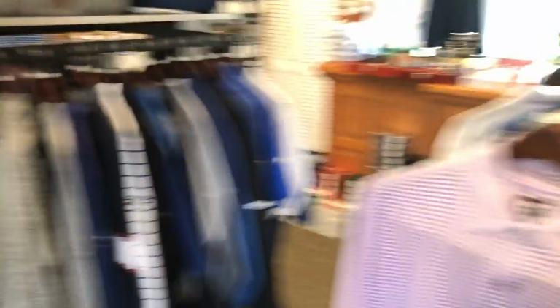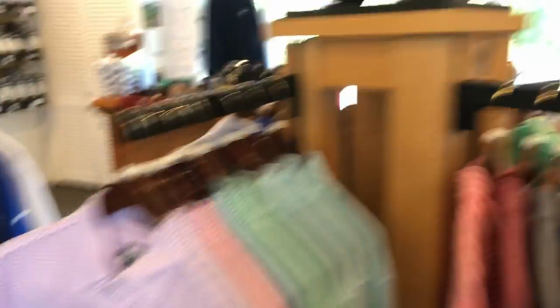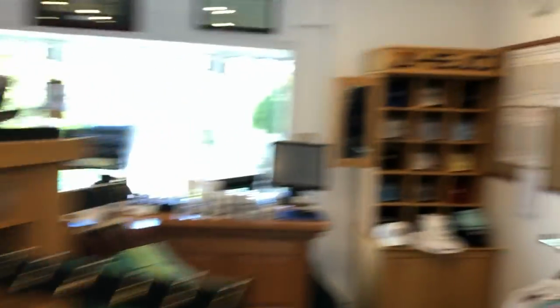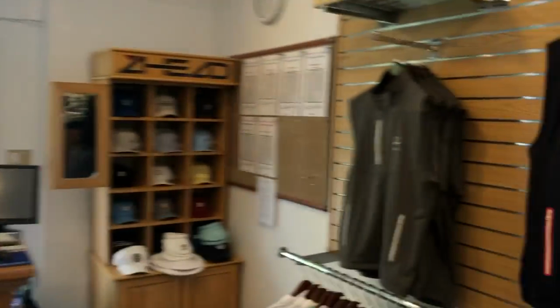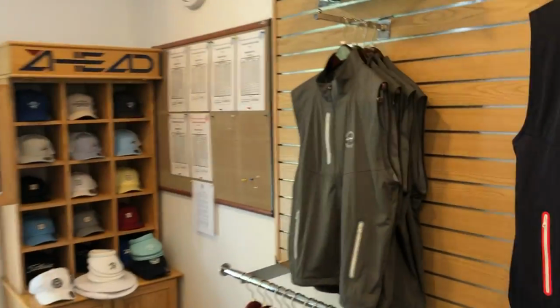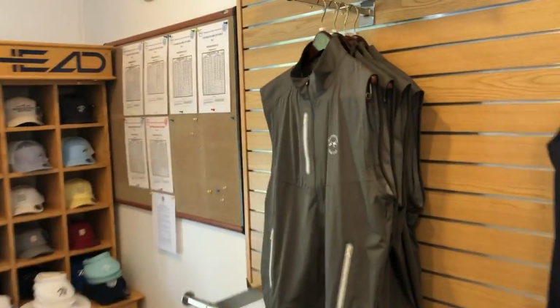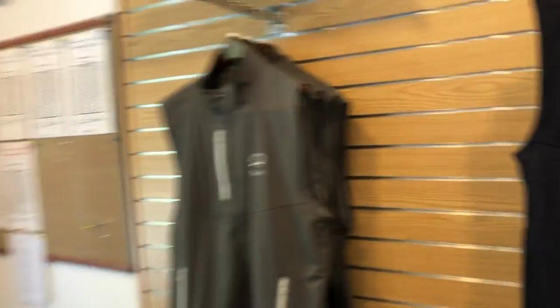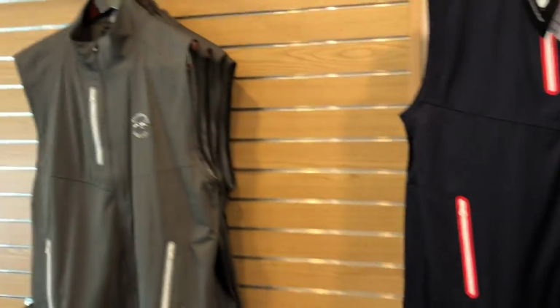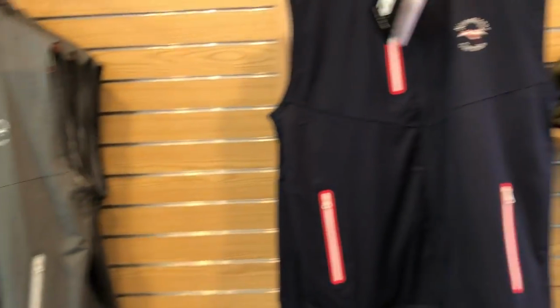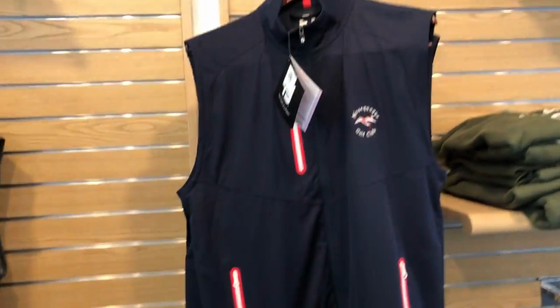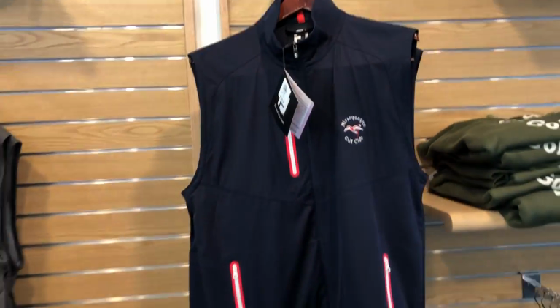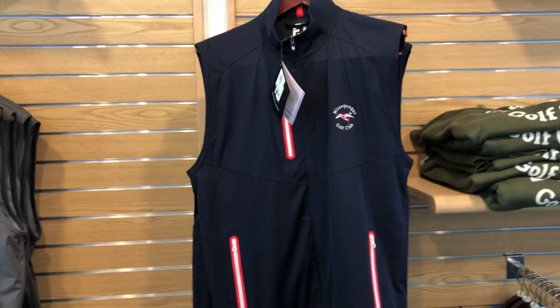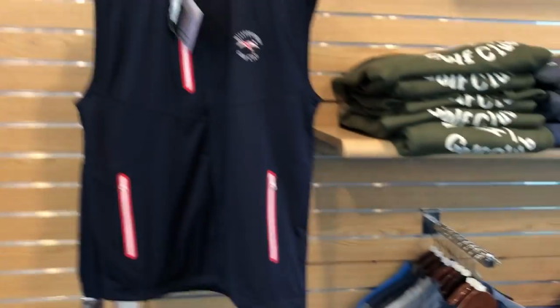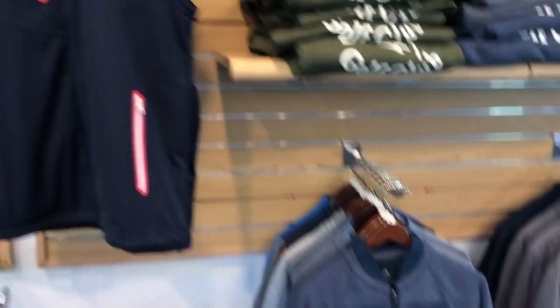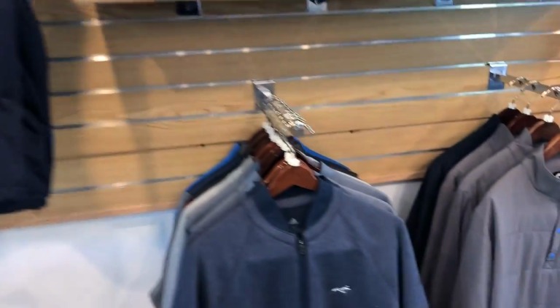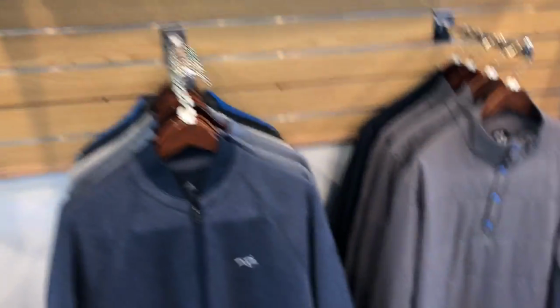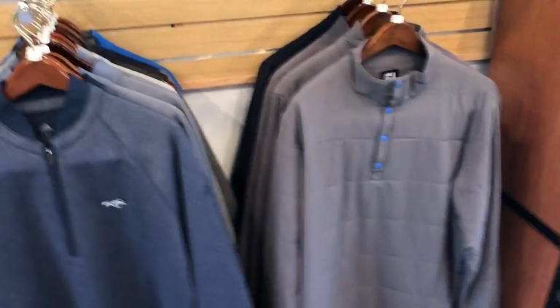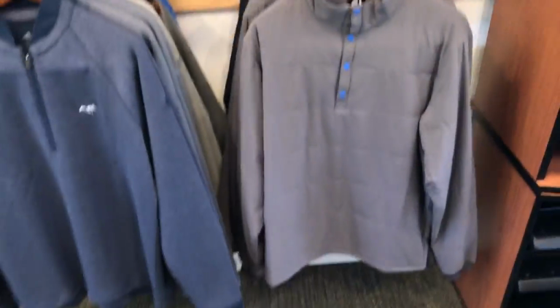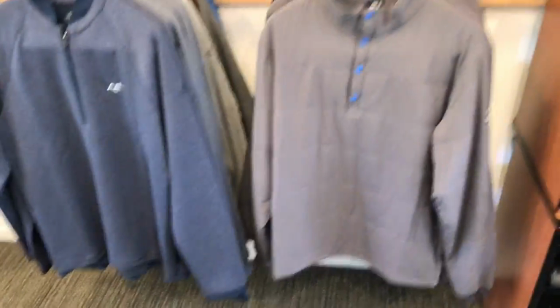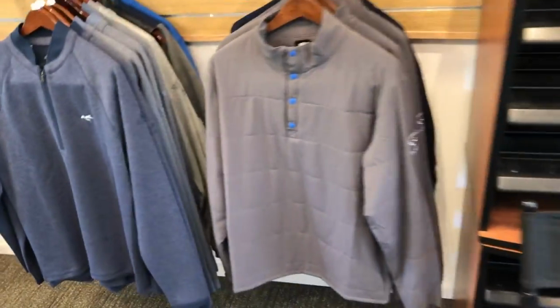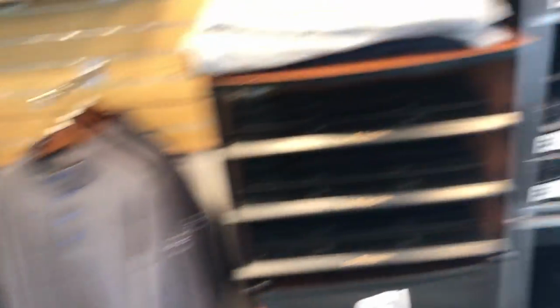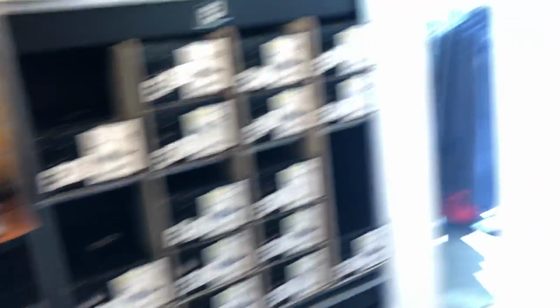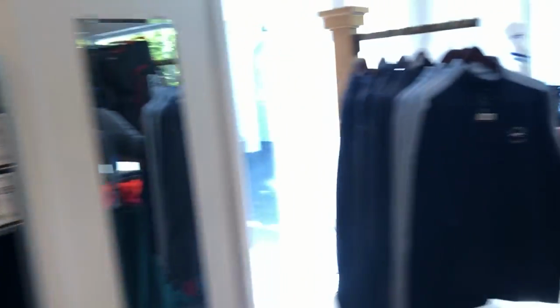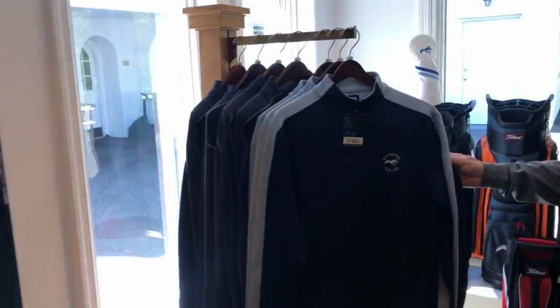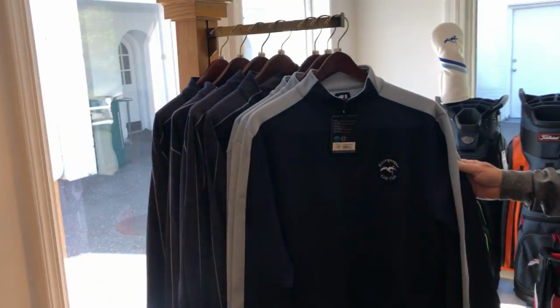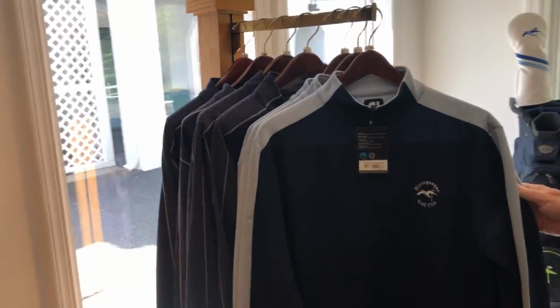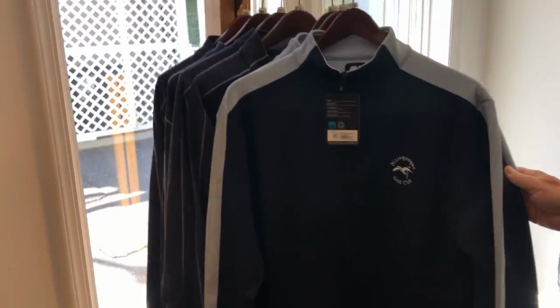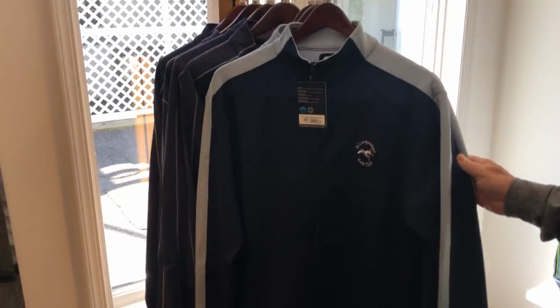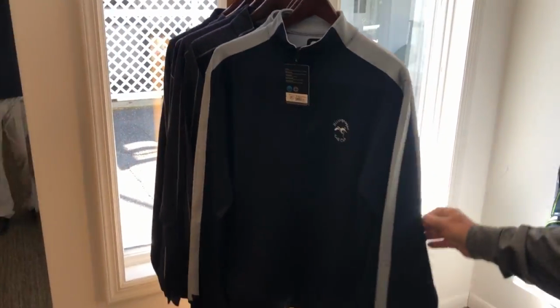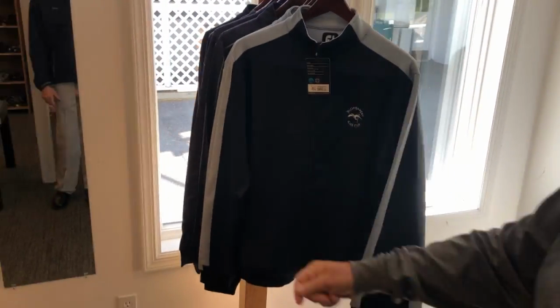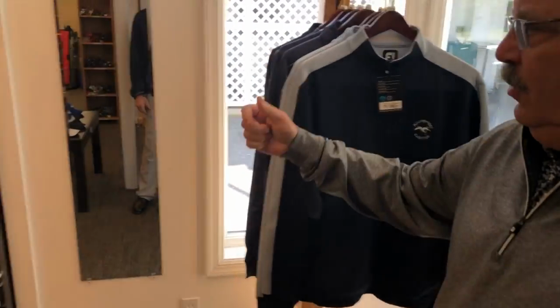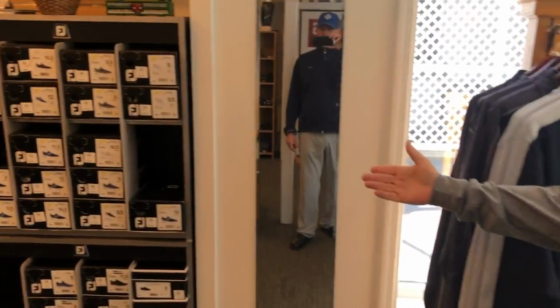I also have quite a bit of outerwear — some beautiful vests, and more outerwear on the far wall here. I have more vests along with additional outerwear.